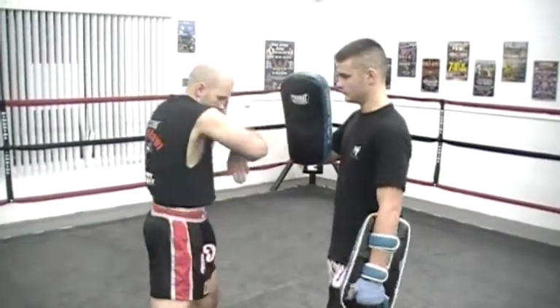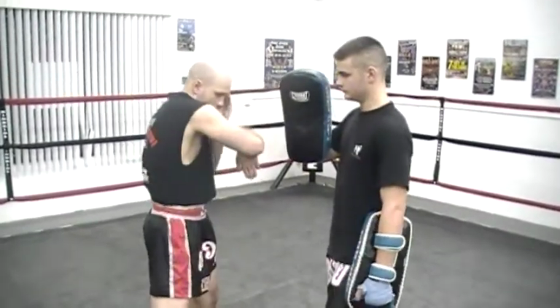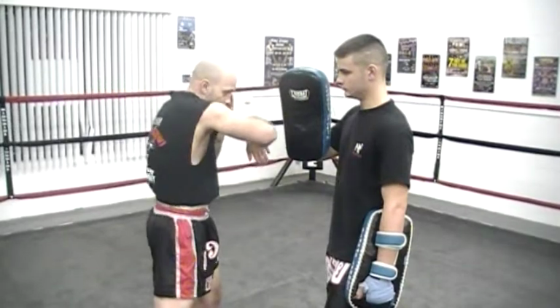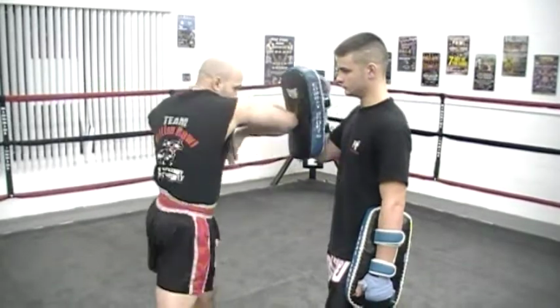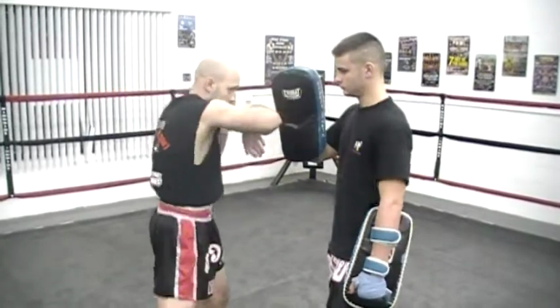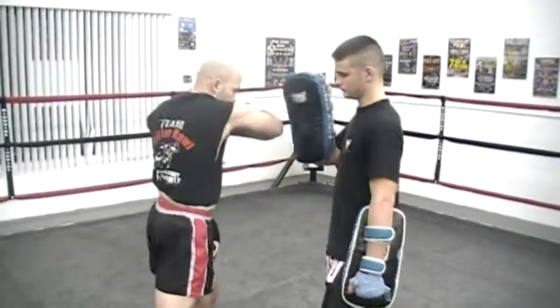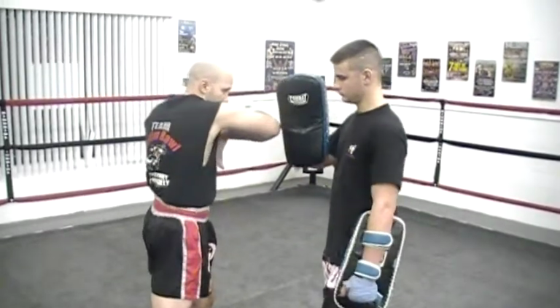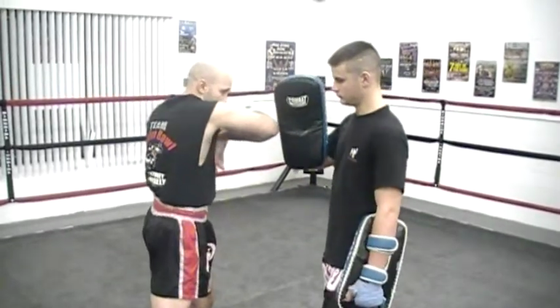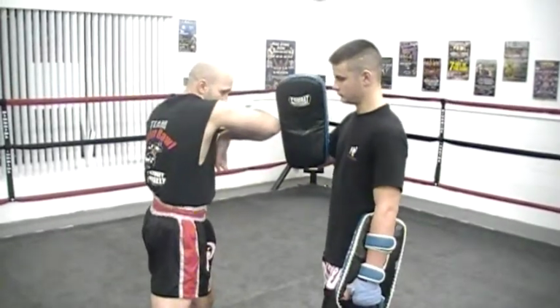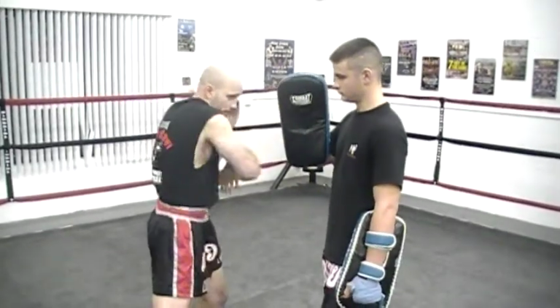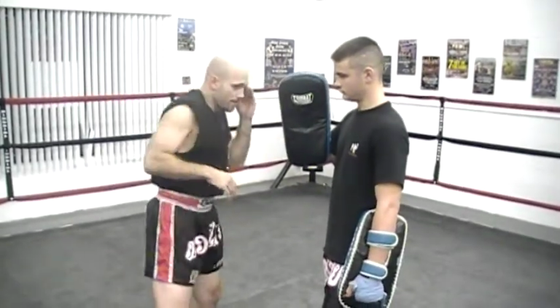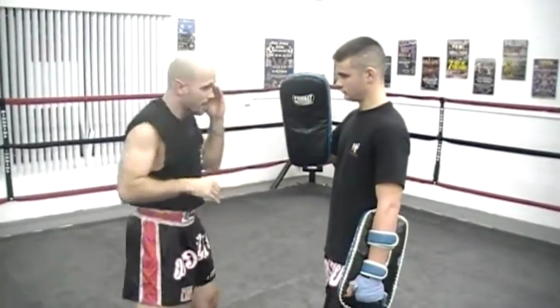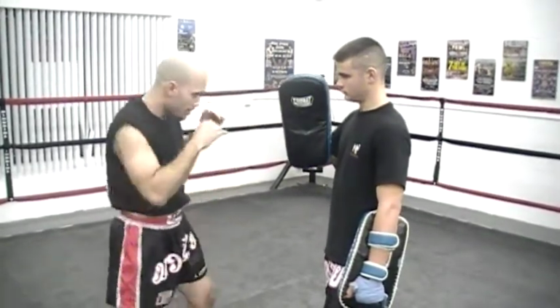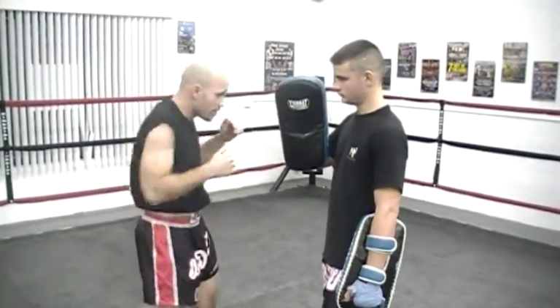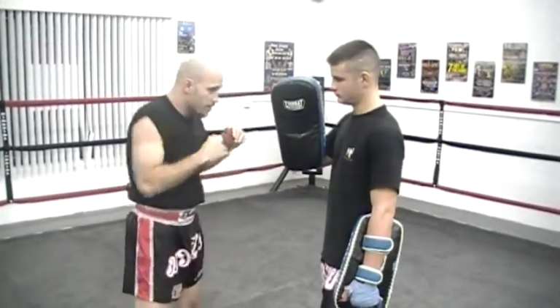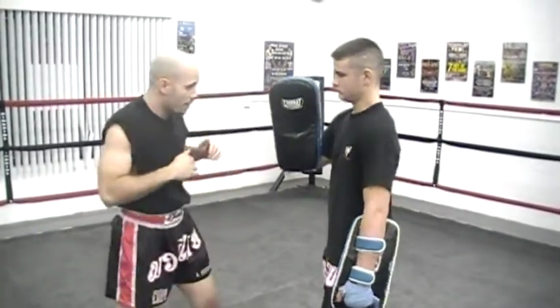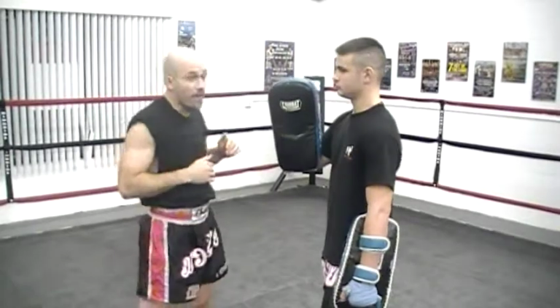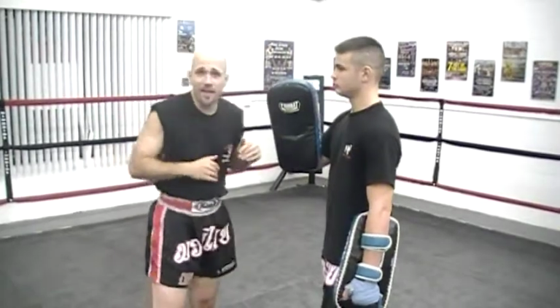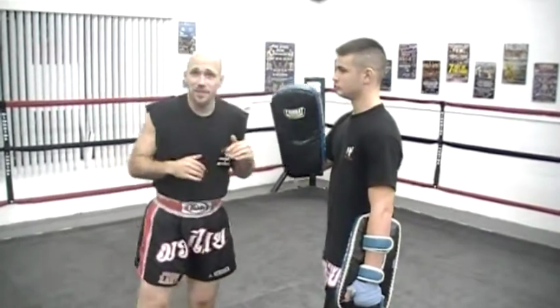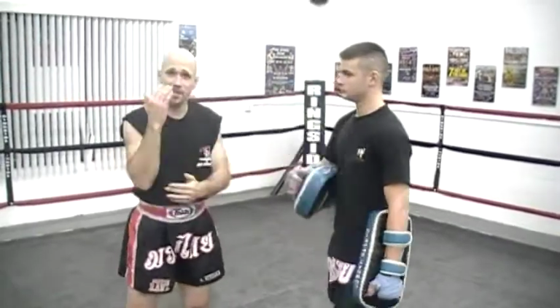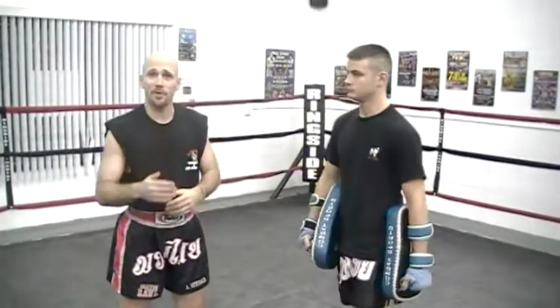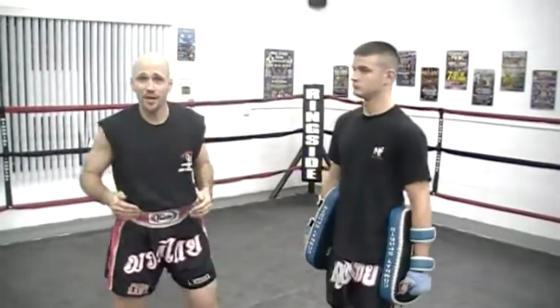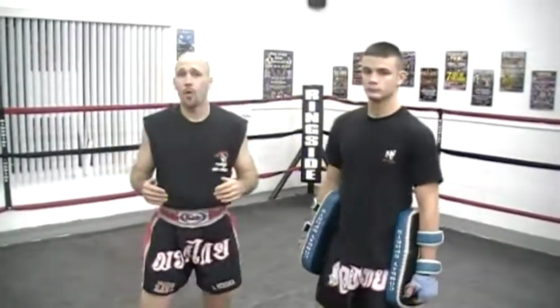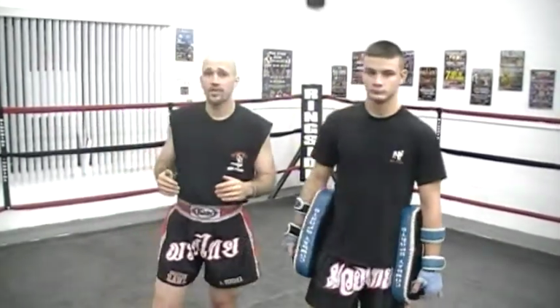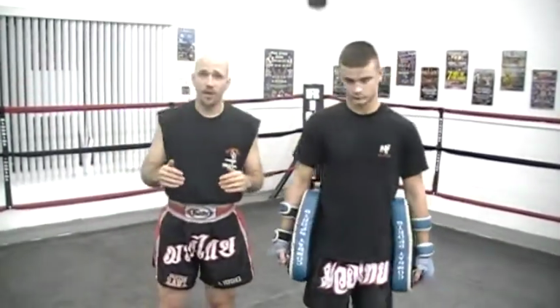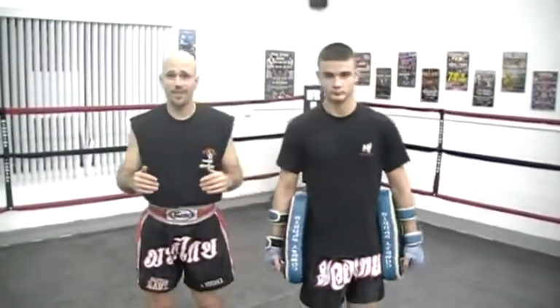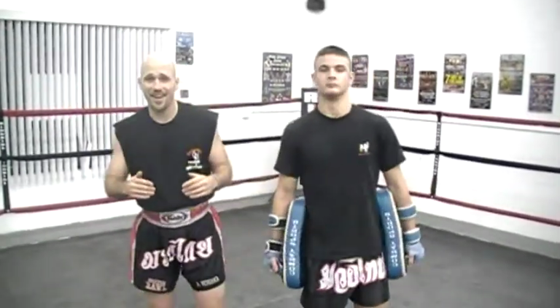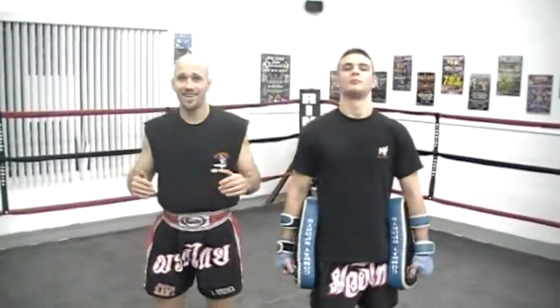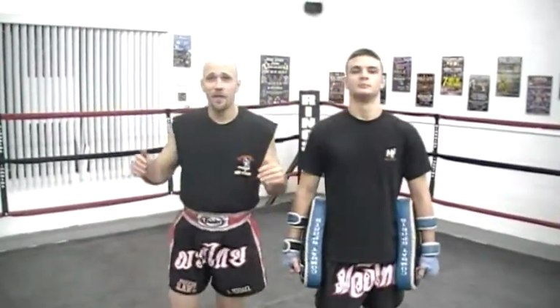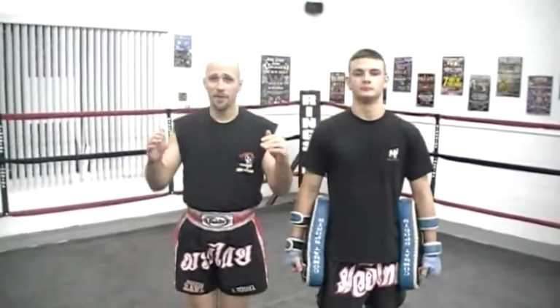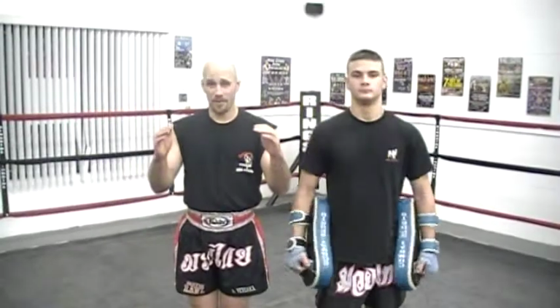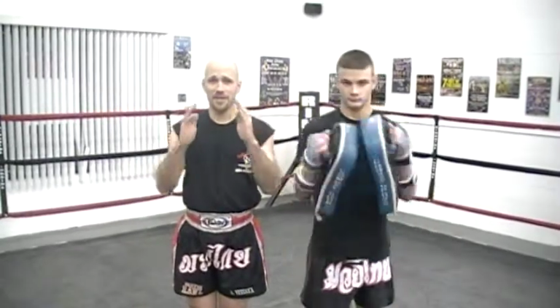Keep it nice and tight, keeping that in. And that has been the elbow, or S.A.W.K. in Thai. Thank you, have a nice day.